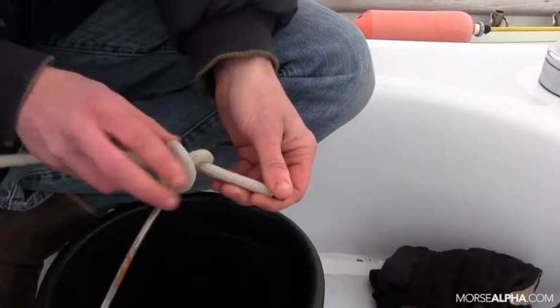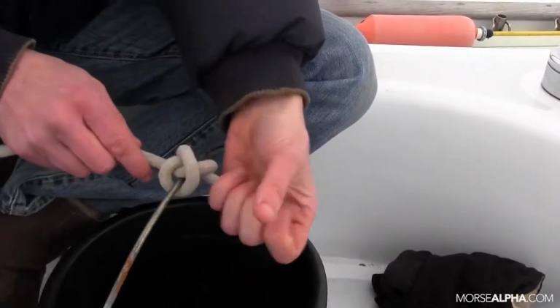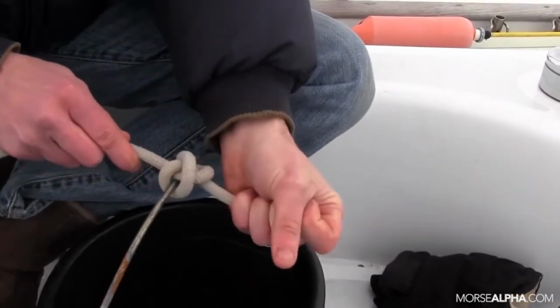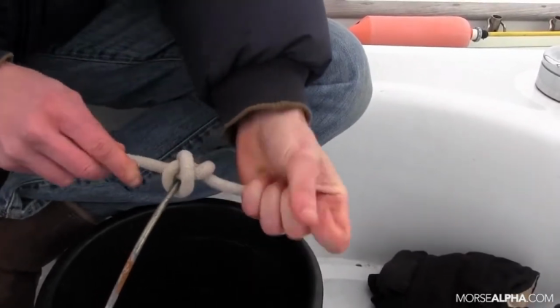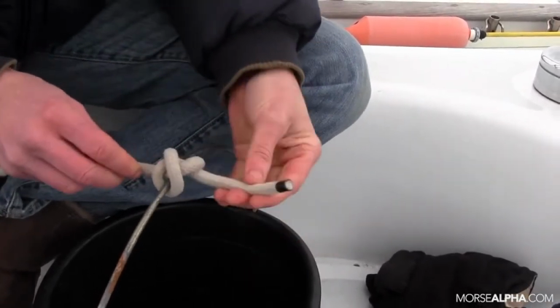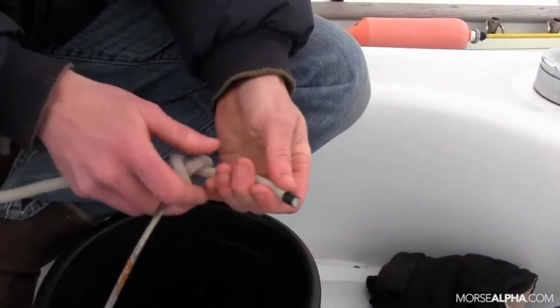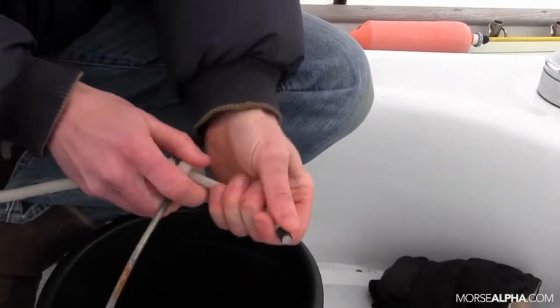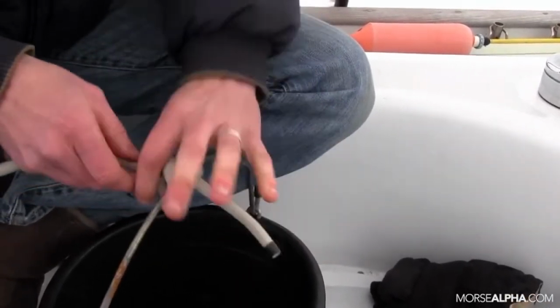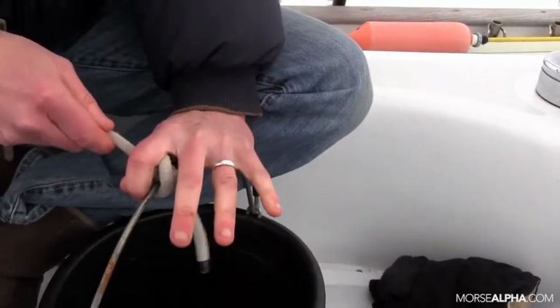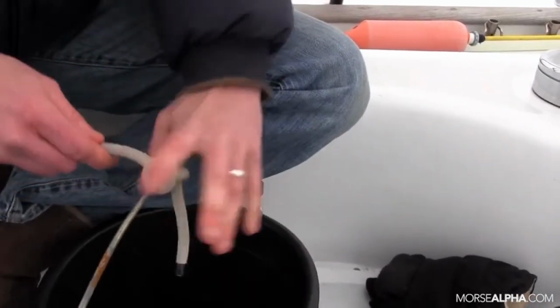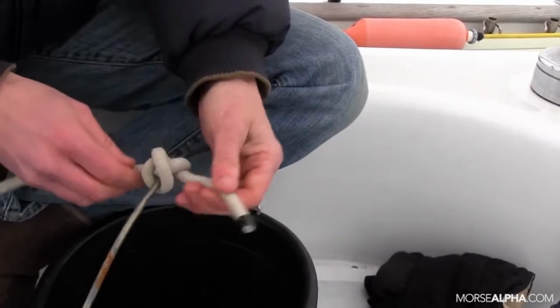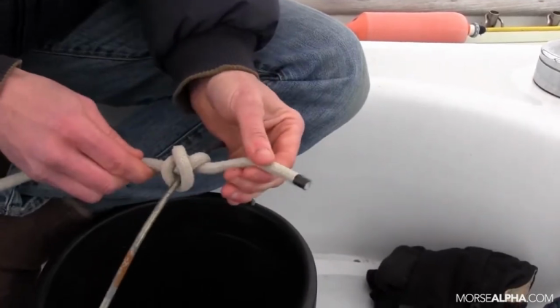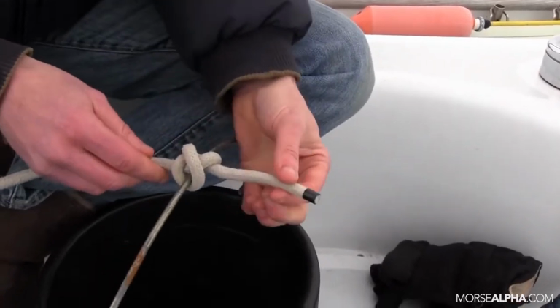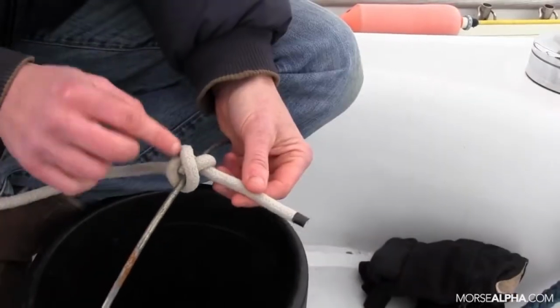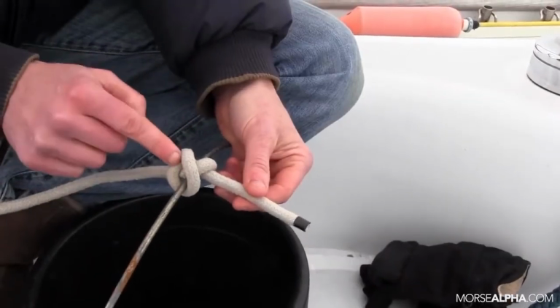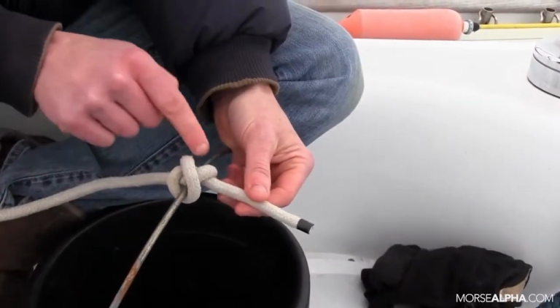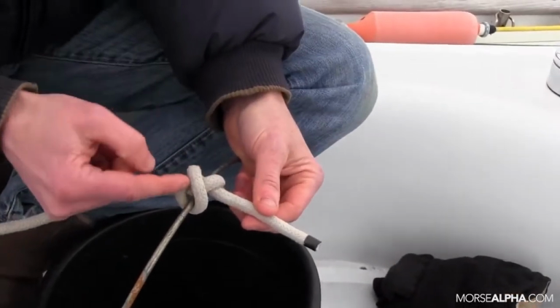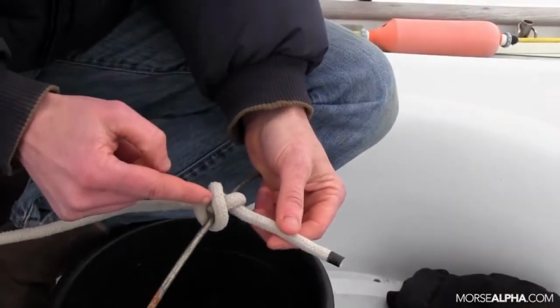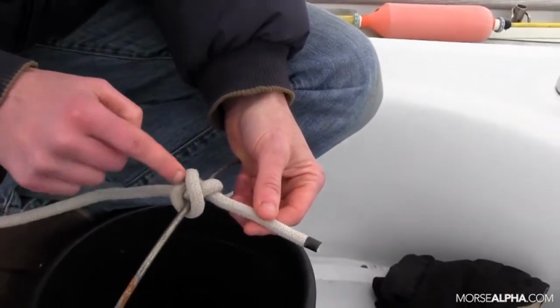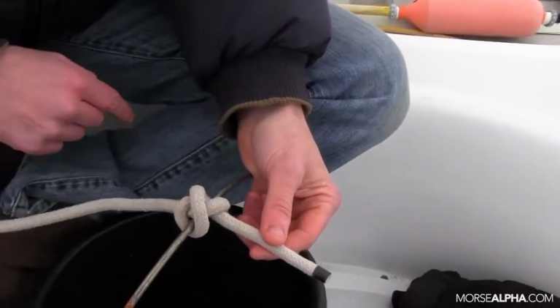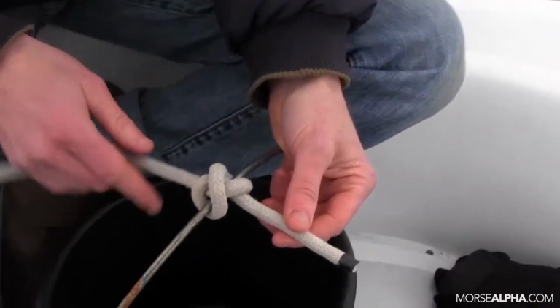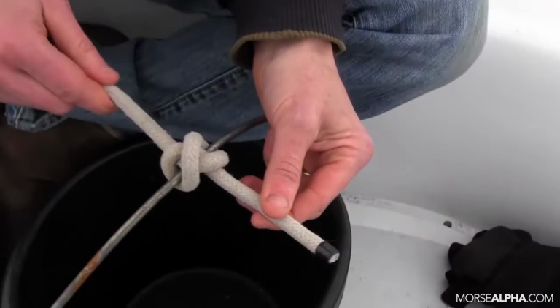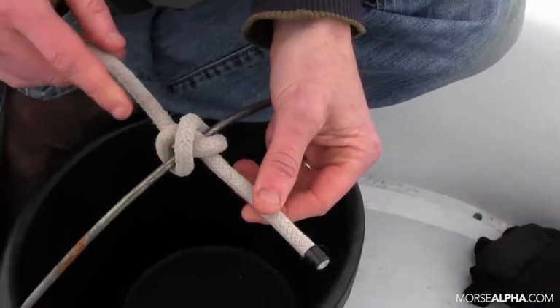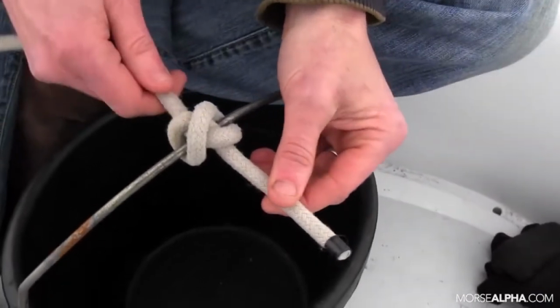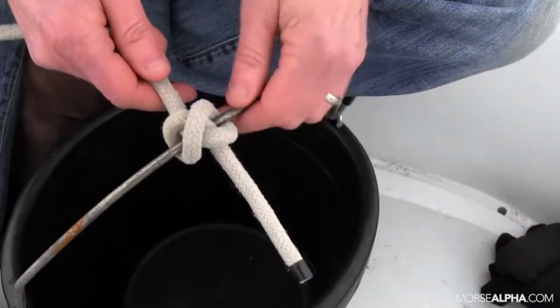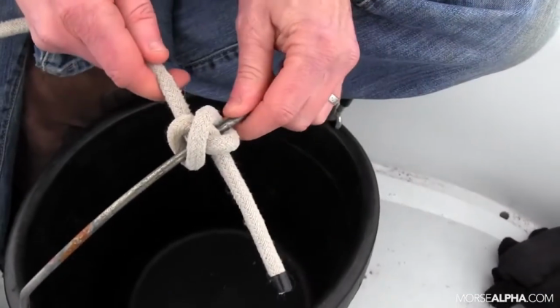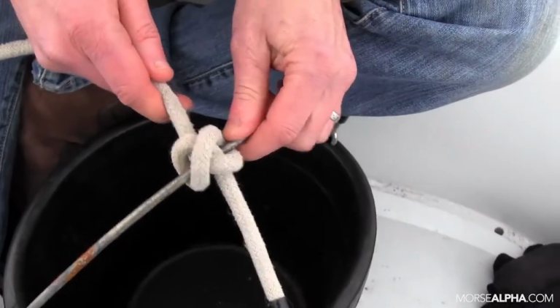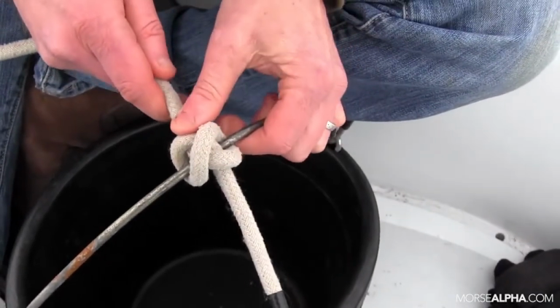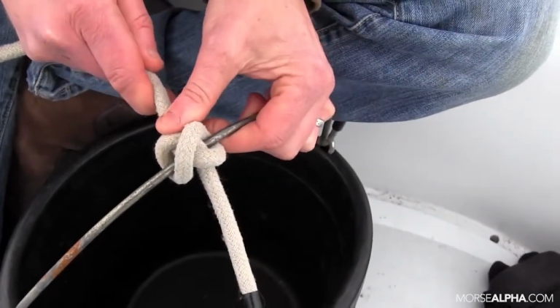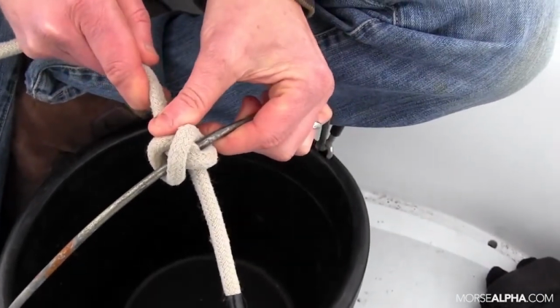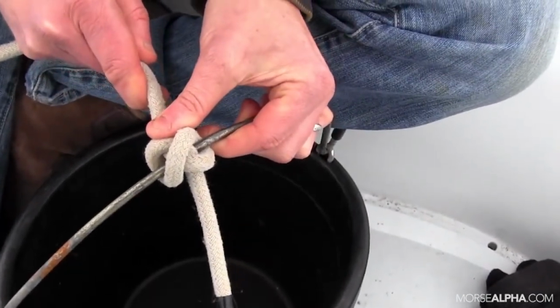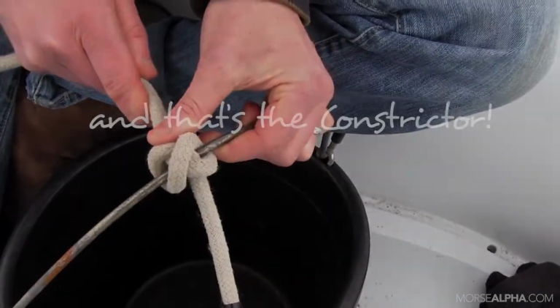Pull on both ends and give myself a little bit of a tail here. If I snug it up nice and tight, you can see there's a lot of crisscrosses, which means there's a lot of friction in this knot, and the tighter you pull on it, the tighter it's going to pinch down on whatever you're constricting.